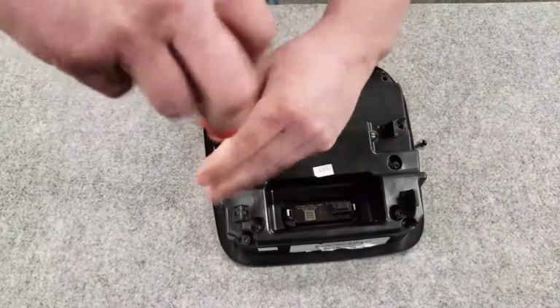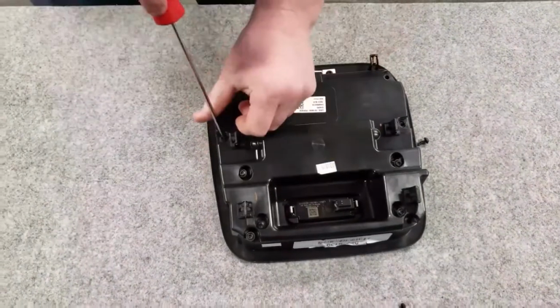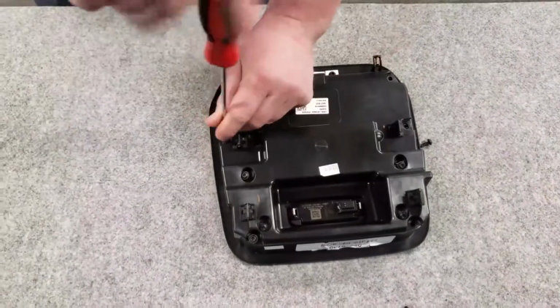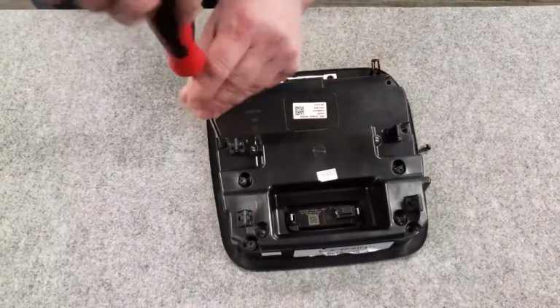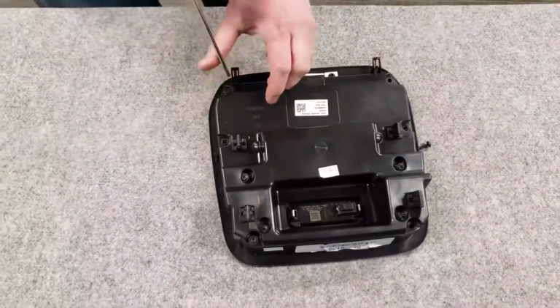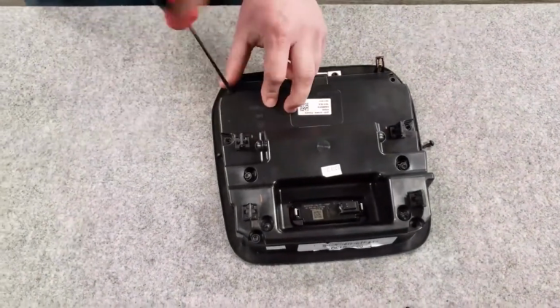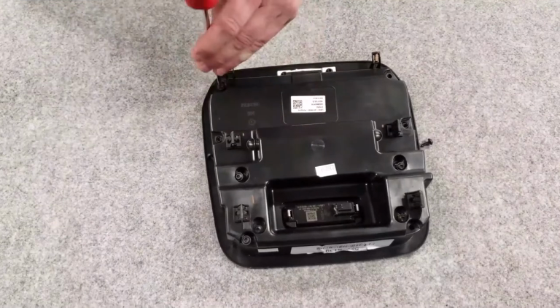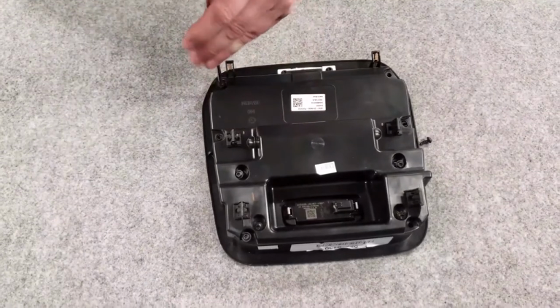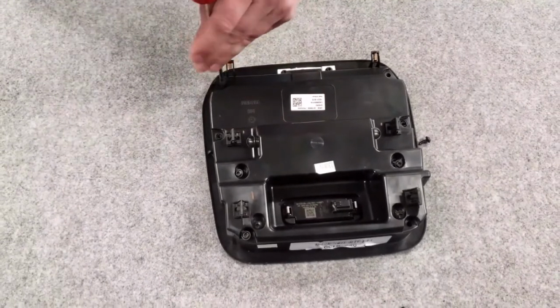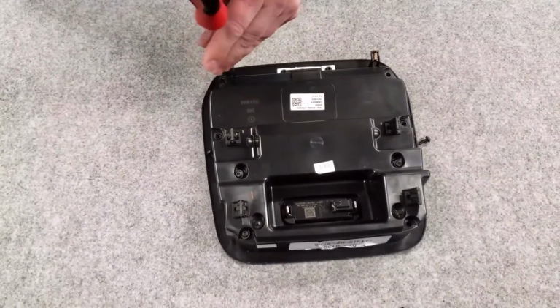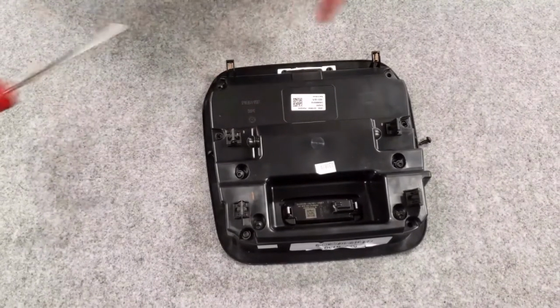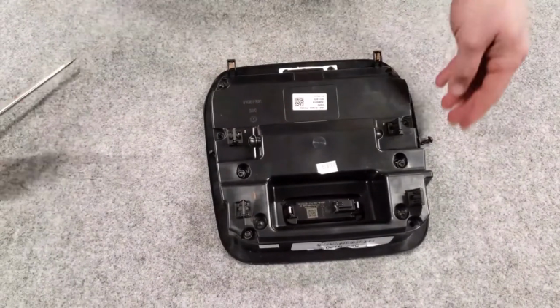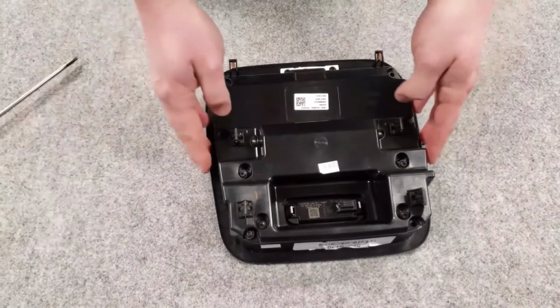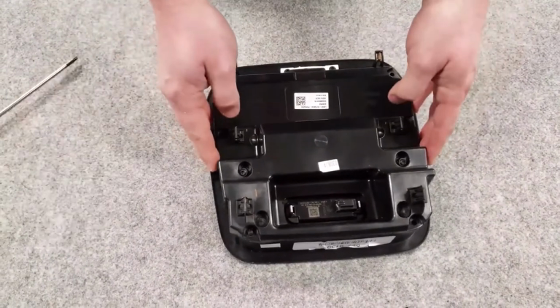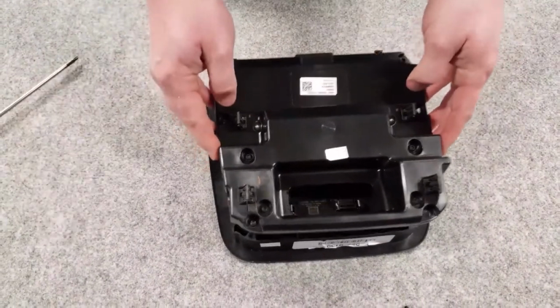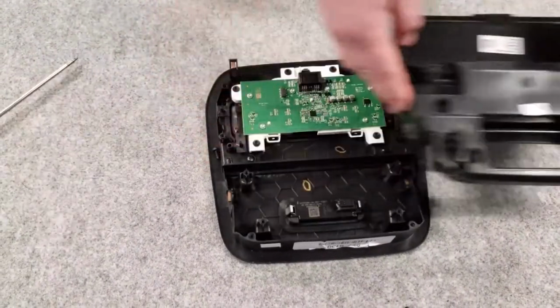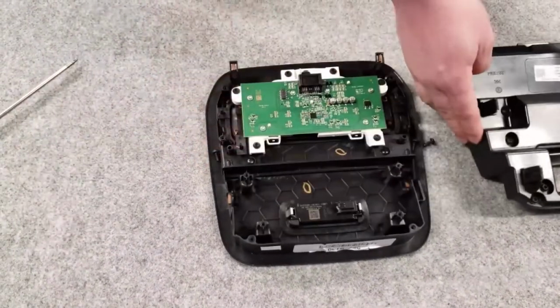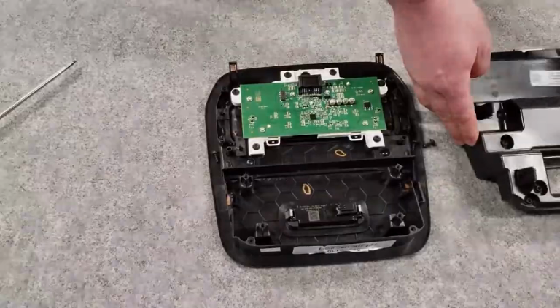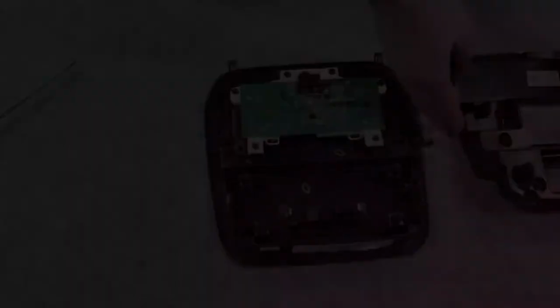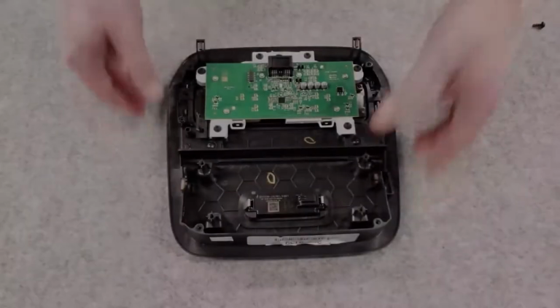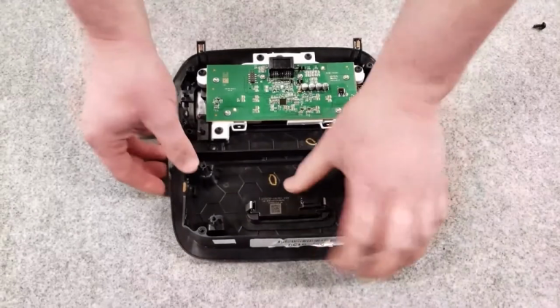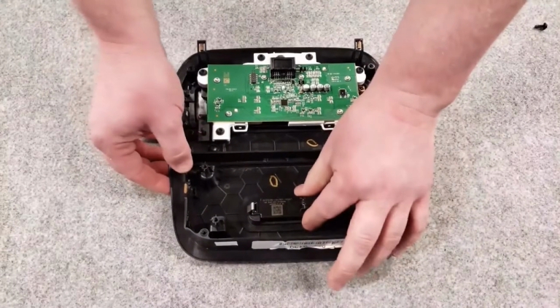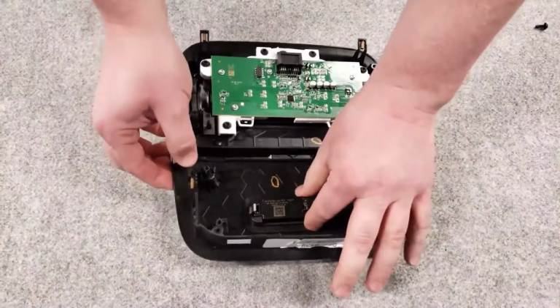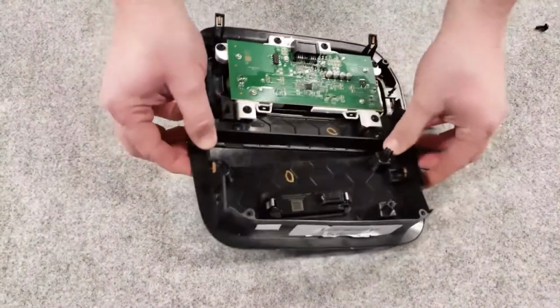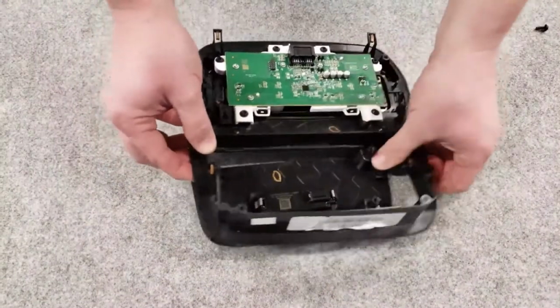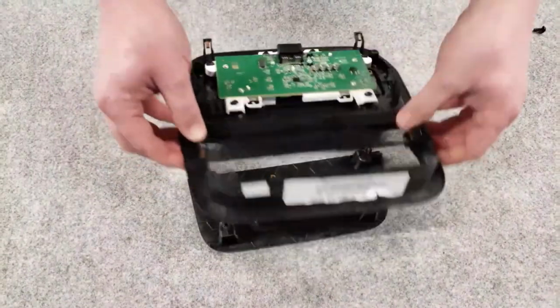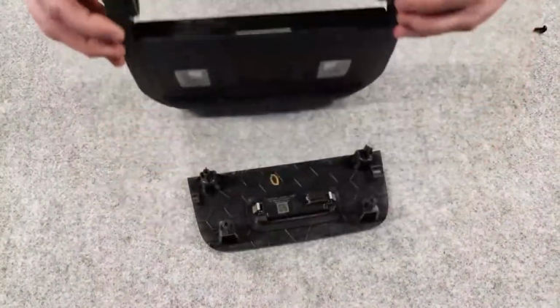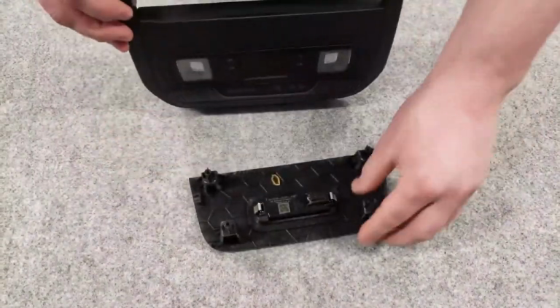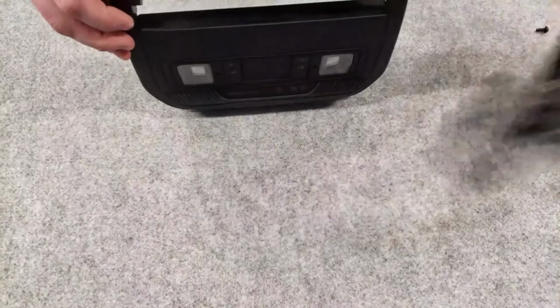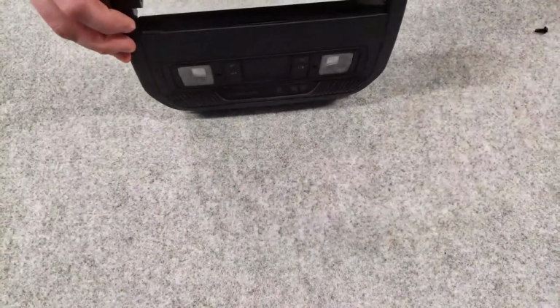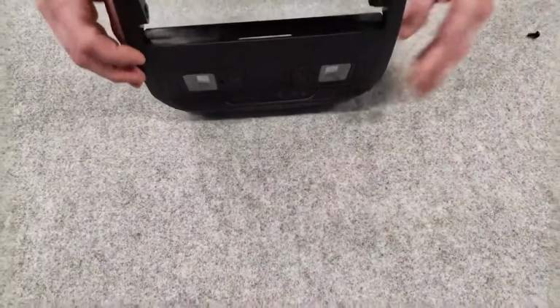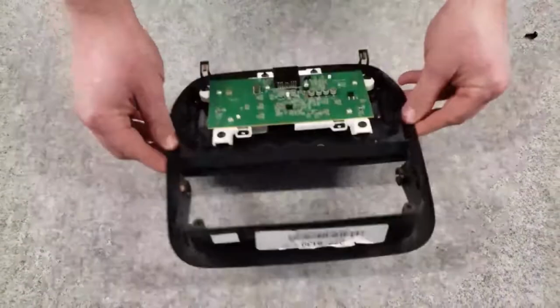Once you have all 10 fasteners removed, just lift up the back cover of the overhead console to separate the two pieces. The factory dome light section in the front is for the red dome light and it will not be used anymore, so you simply unsnap that from the console.